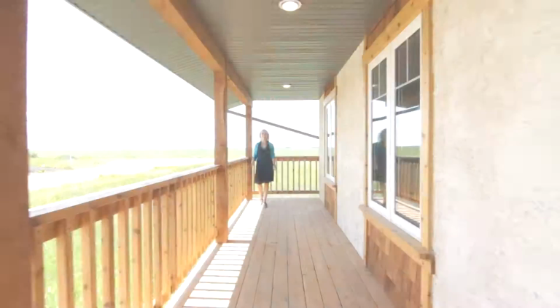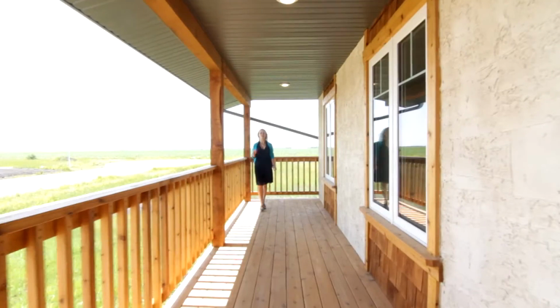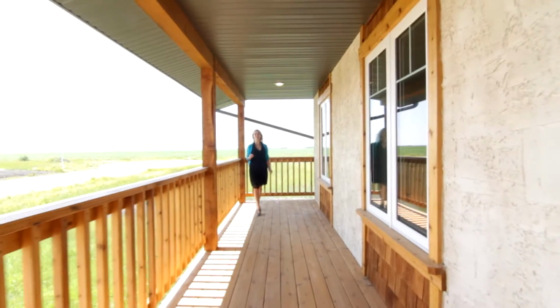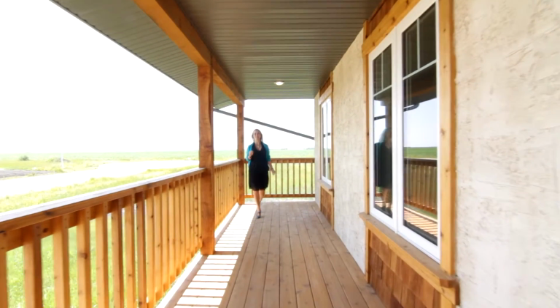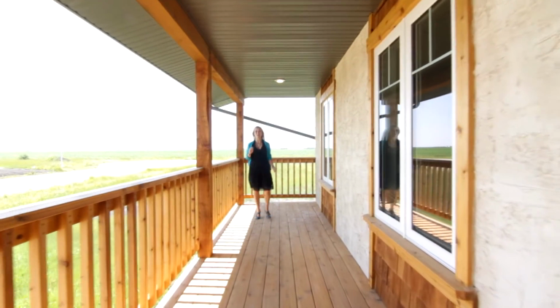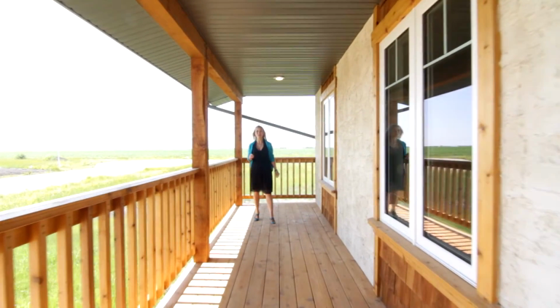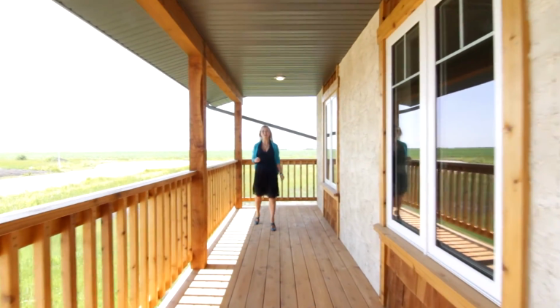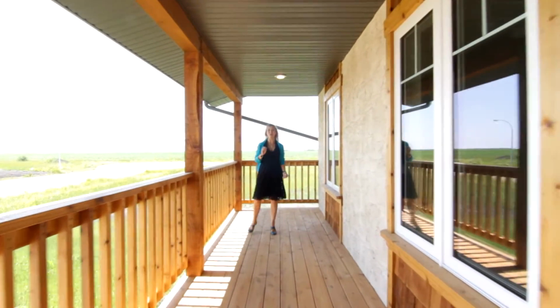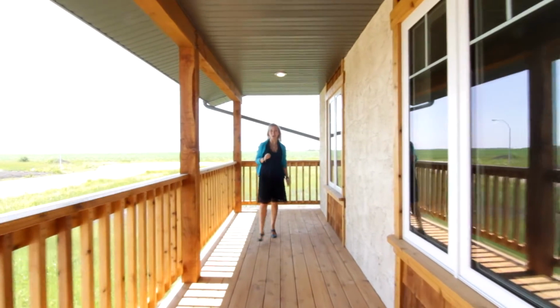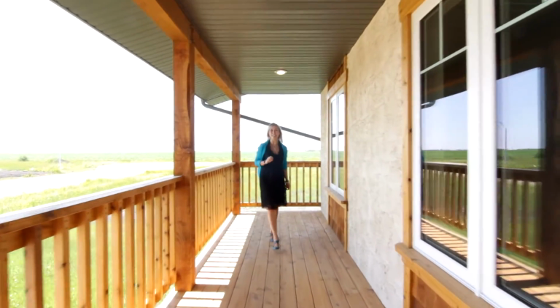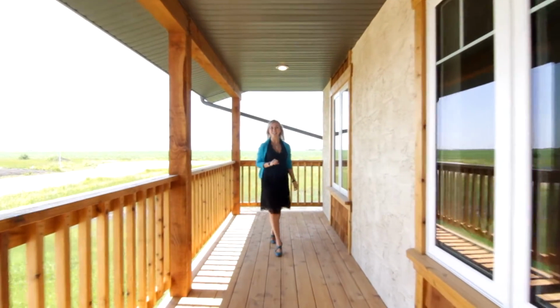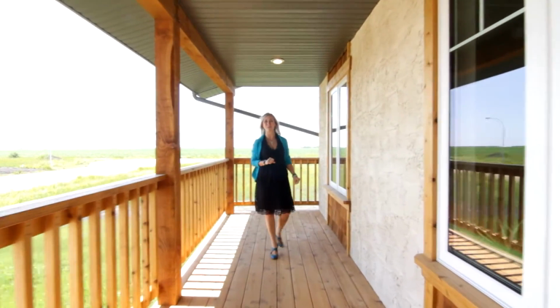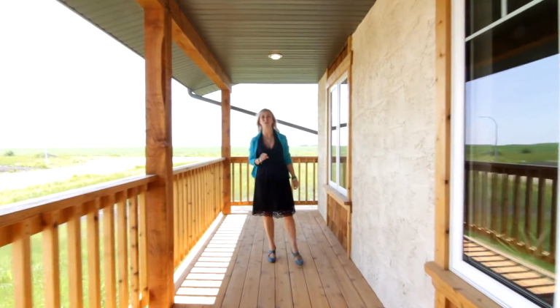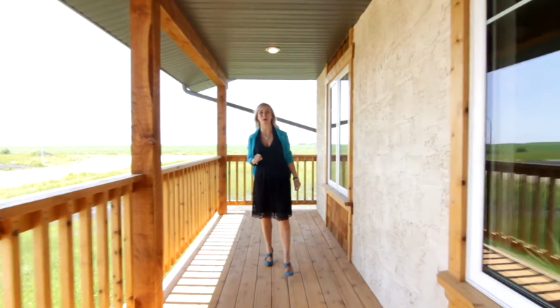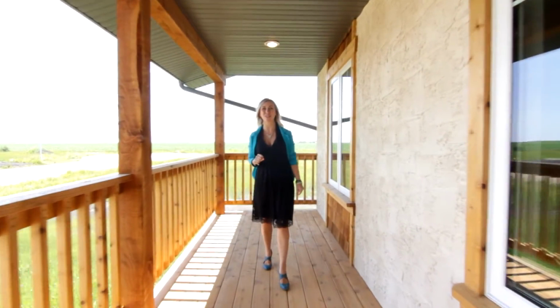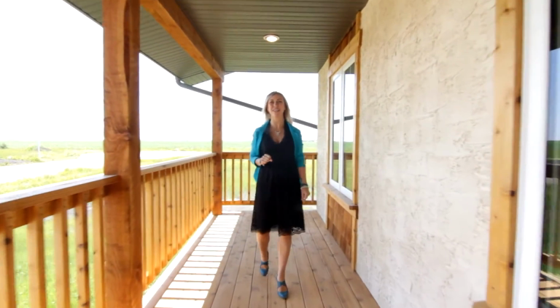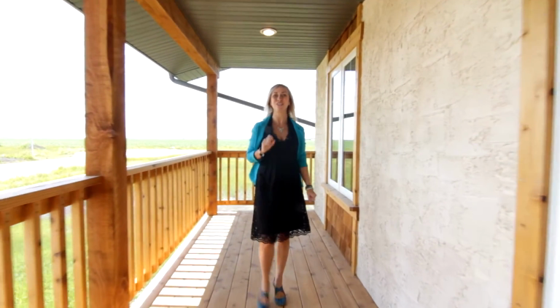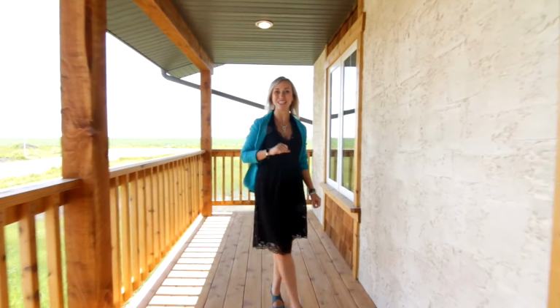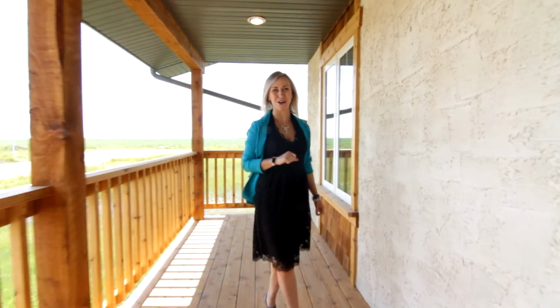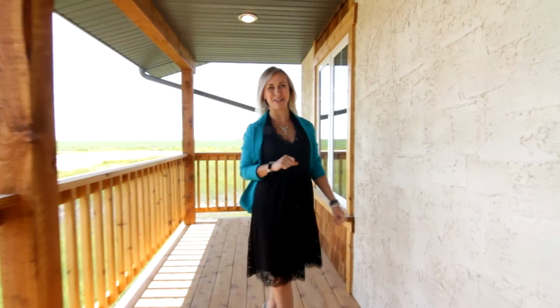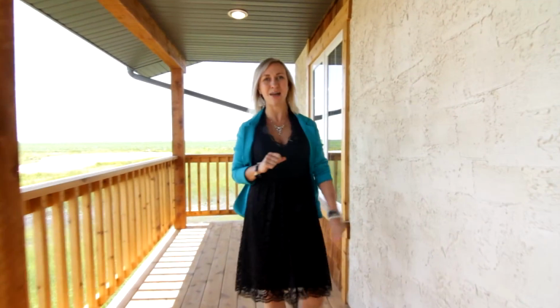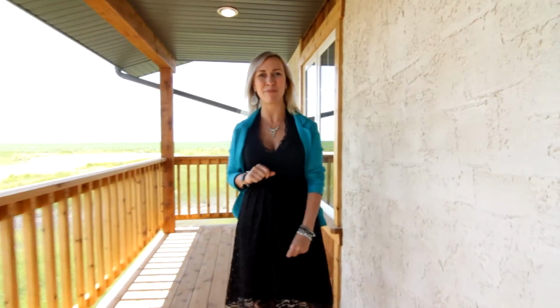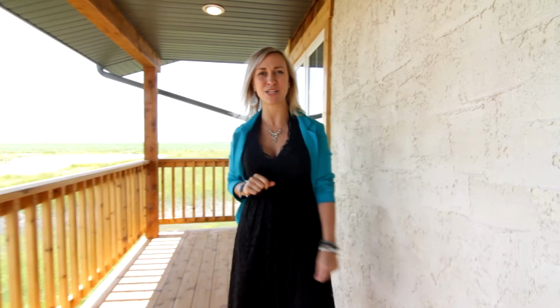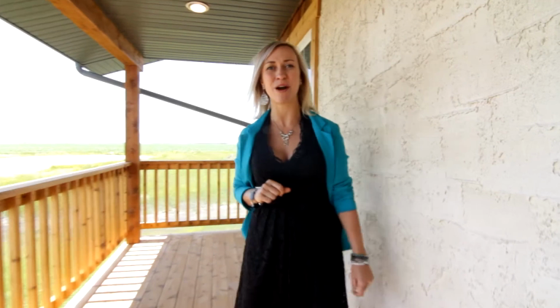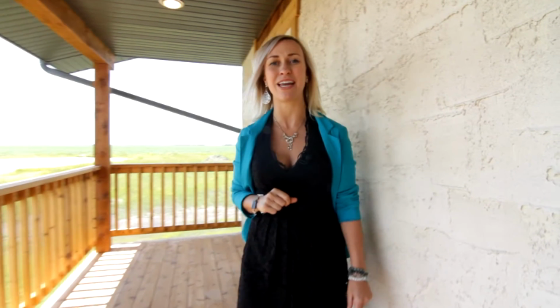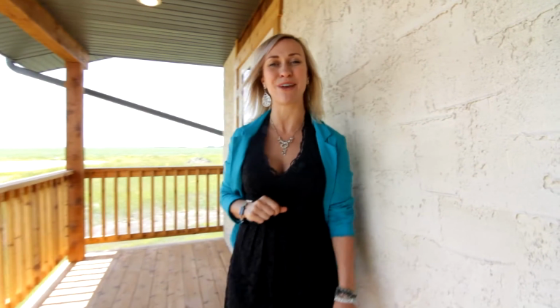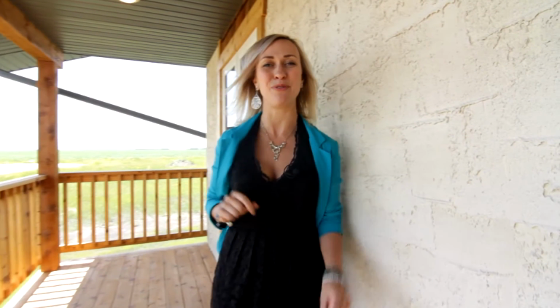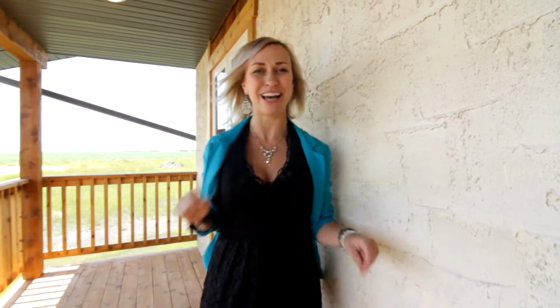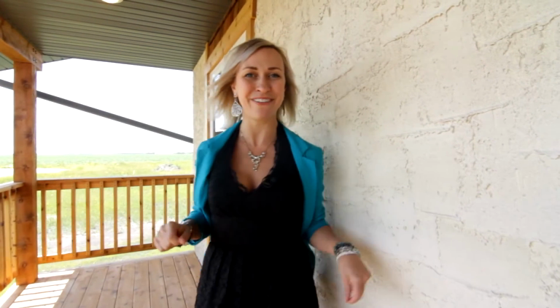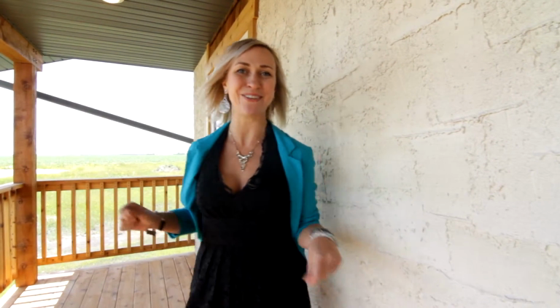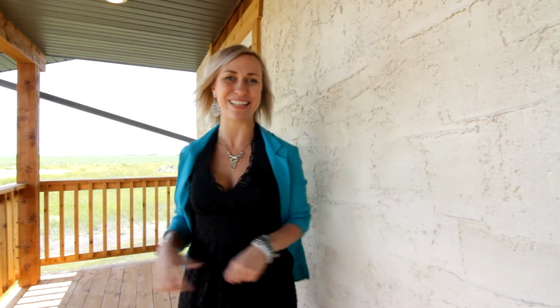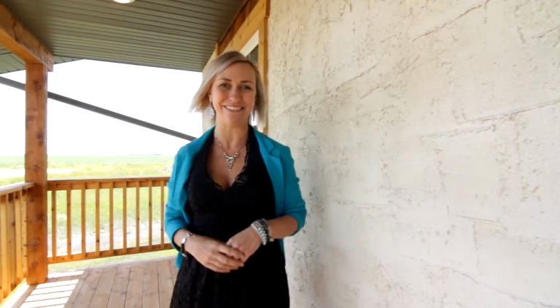If you want to see this beautiful, quality, custom-built home in person, you need to call me. I'm Amber Vandenbroek and I want to help you love where you live.